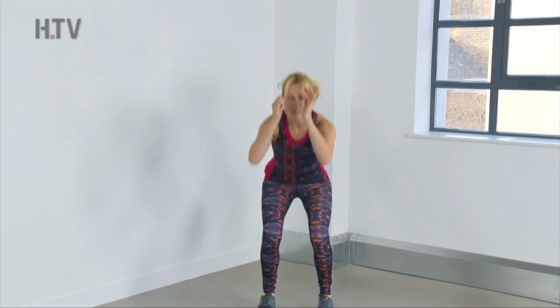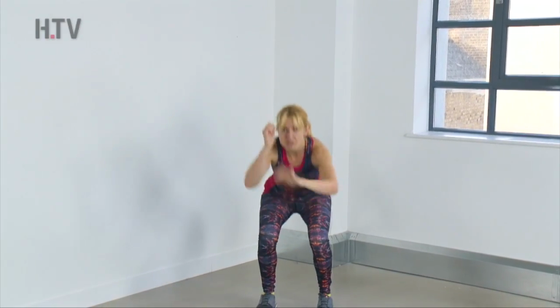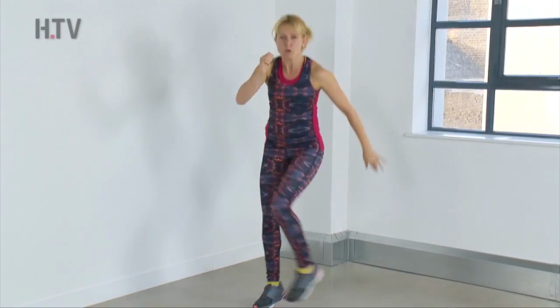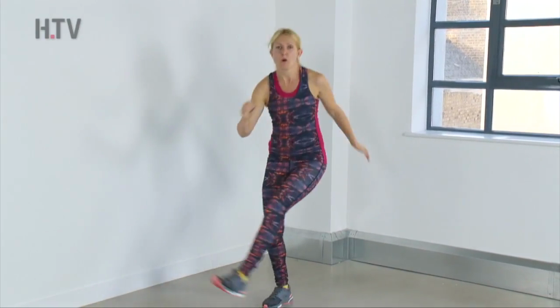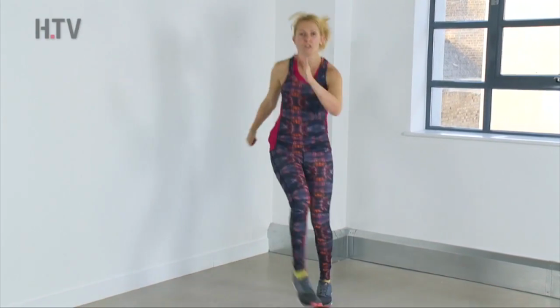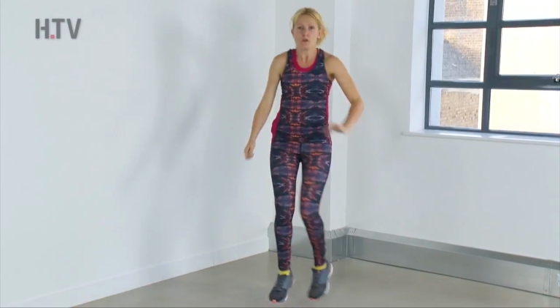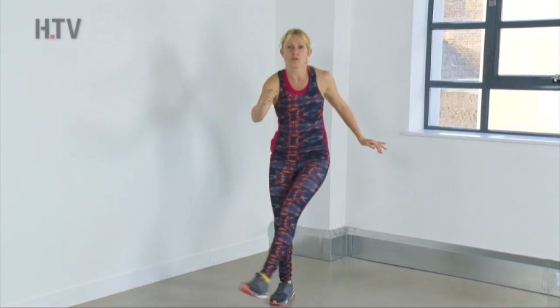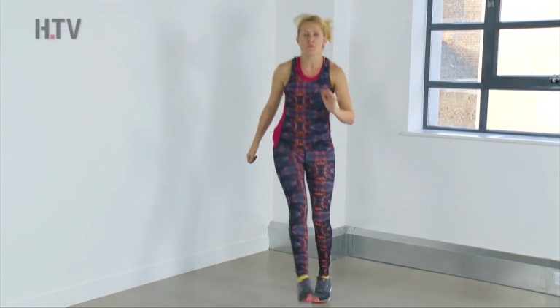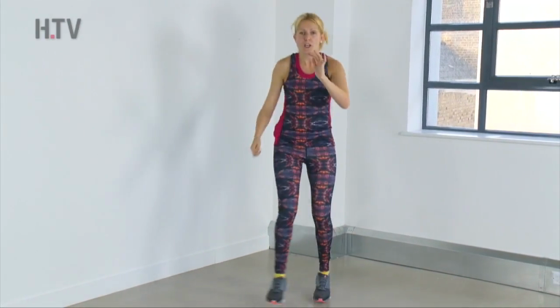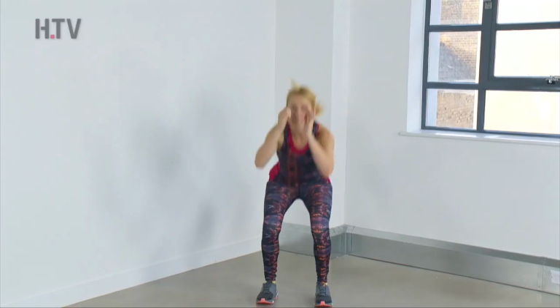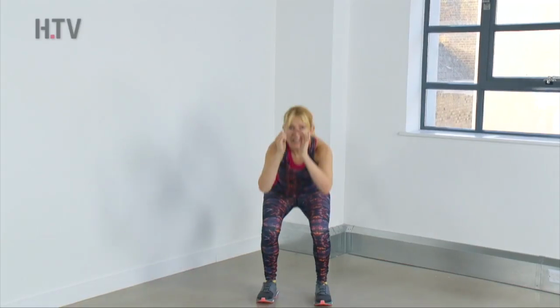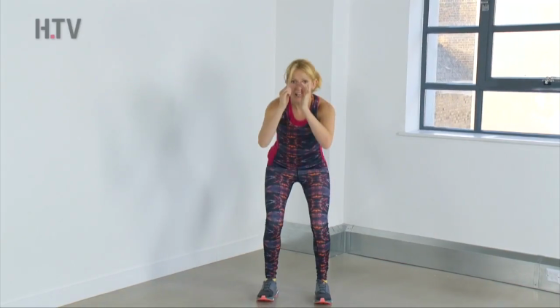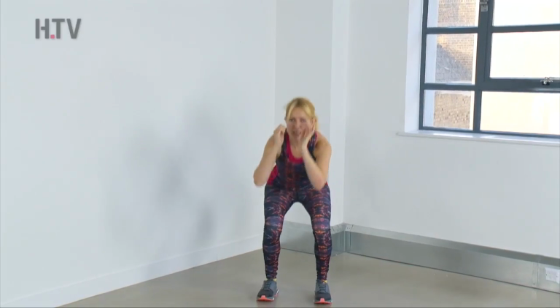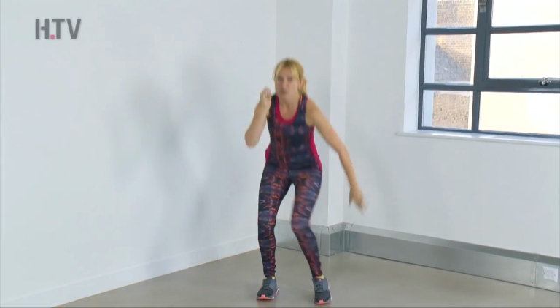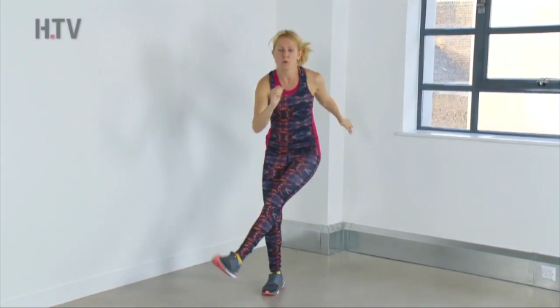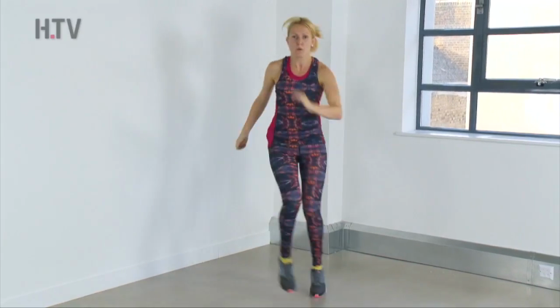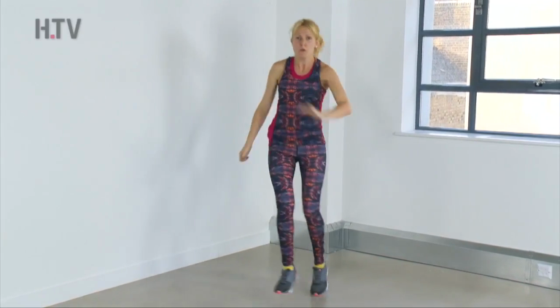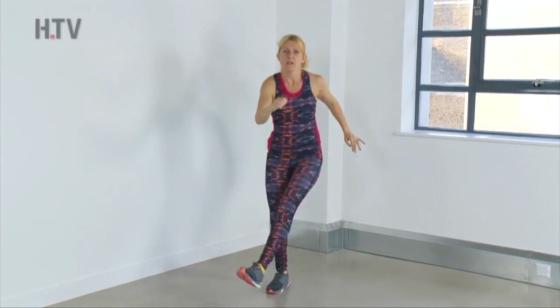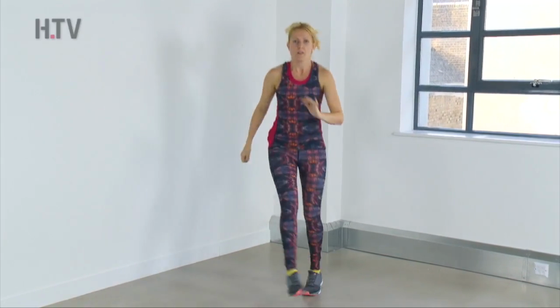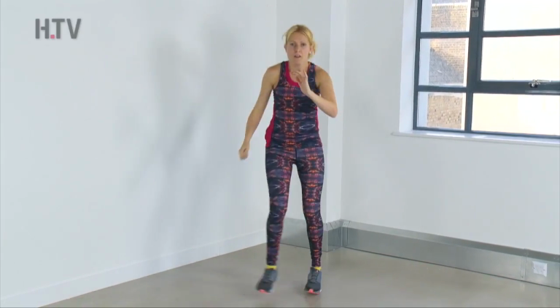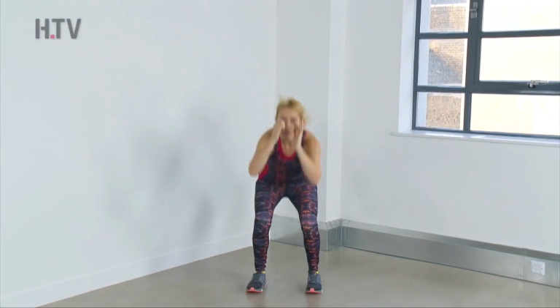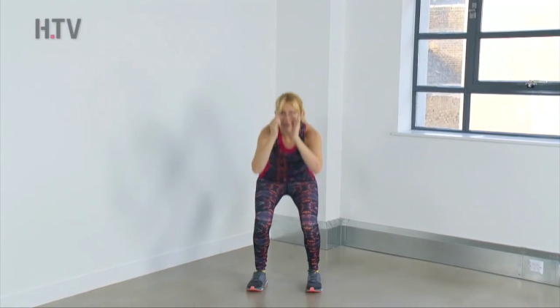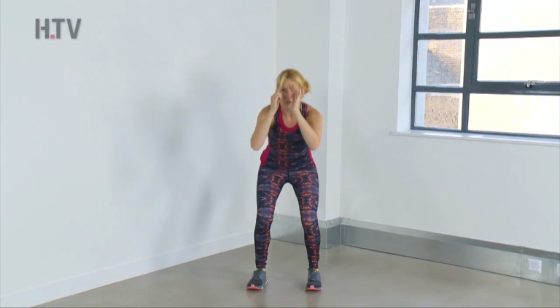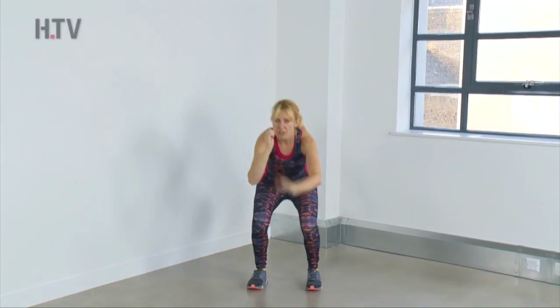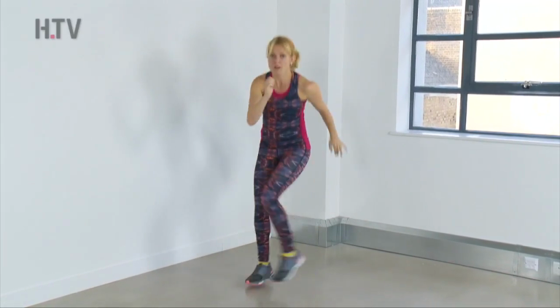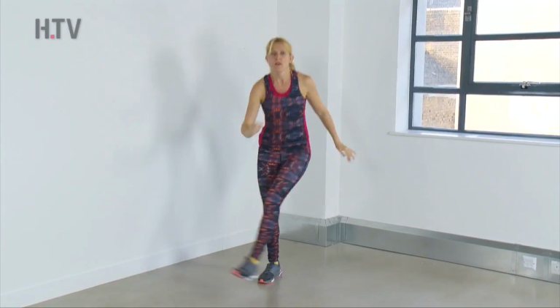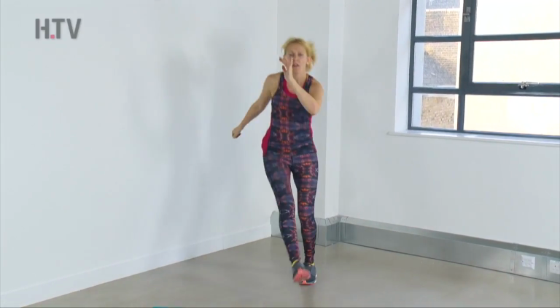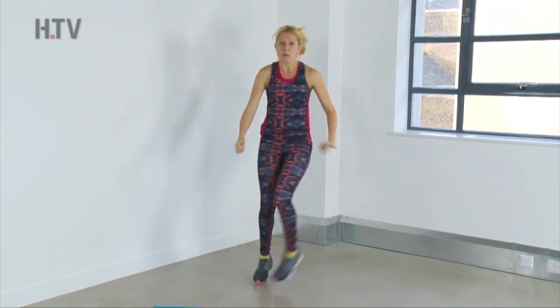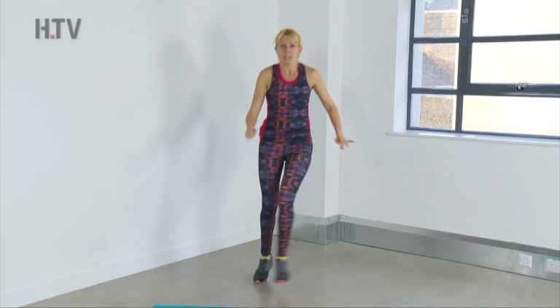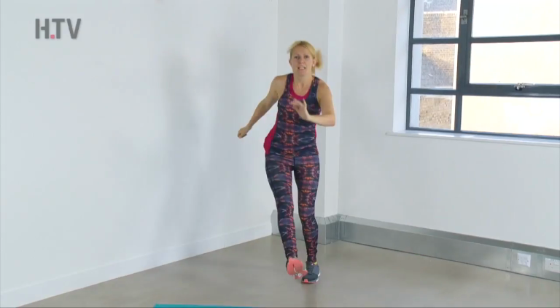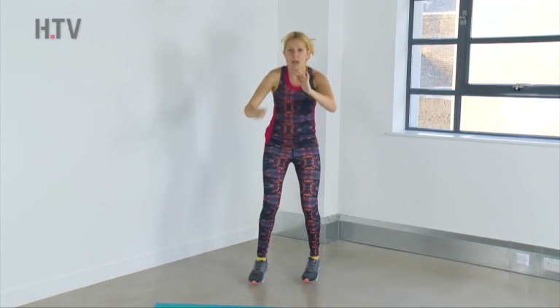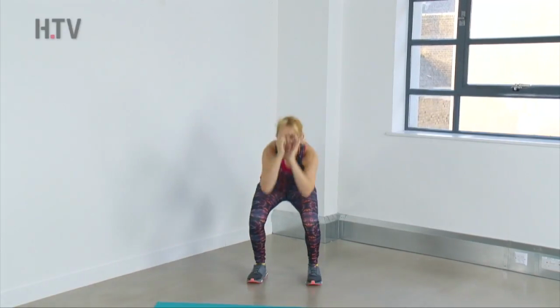Sit for two — one, two, three, four kicks. And again, if you want to, you can make it a little bit higher.